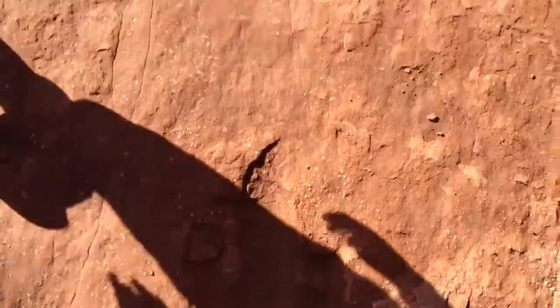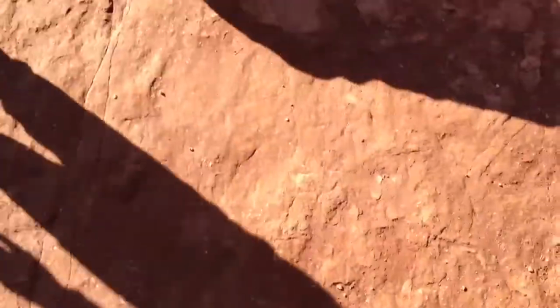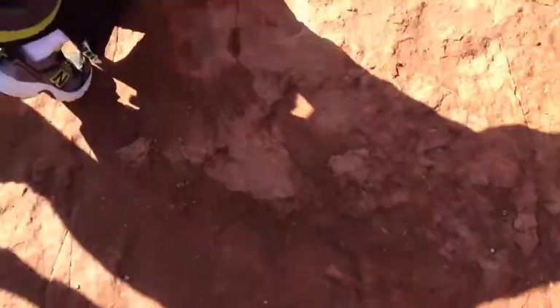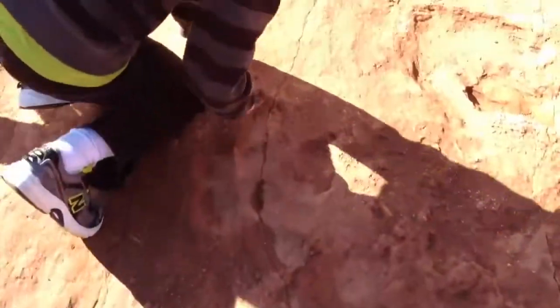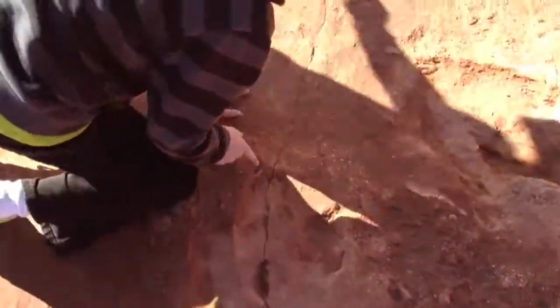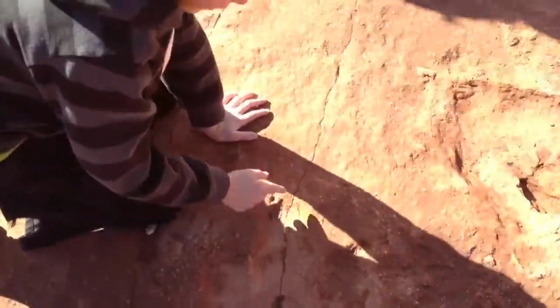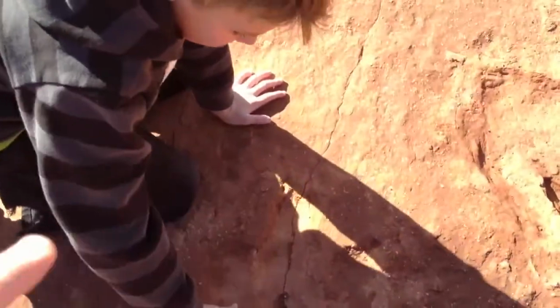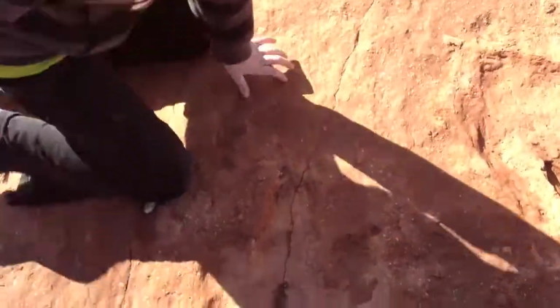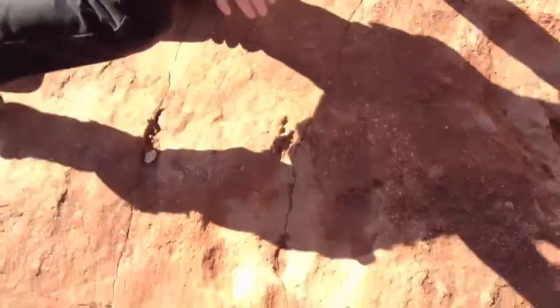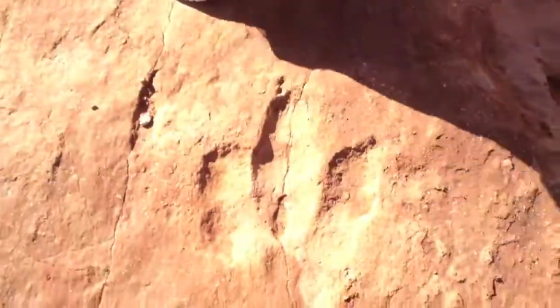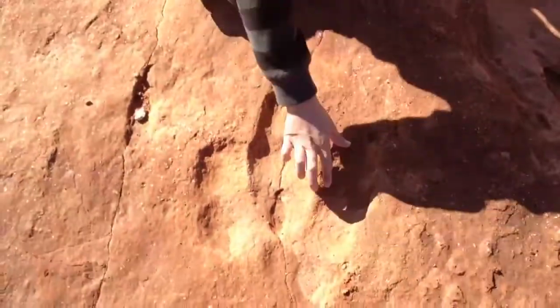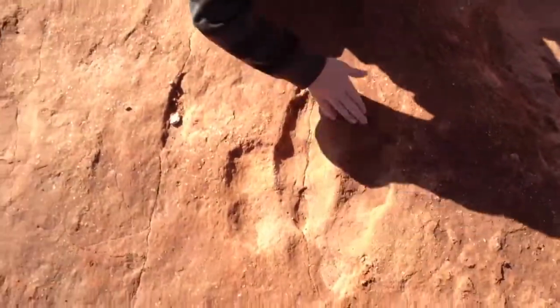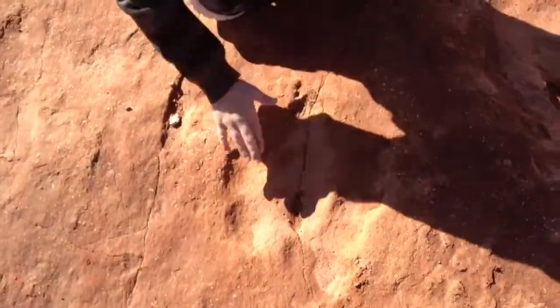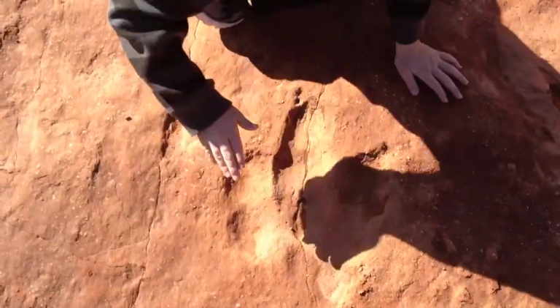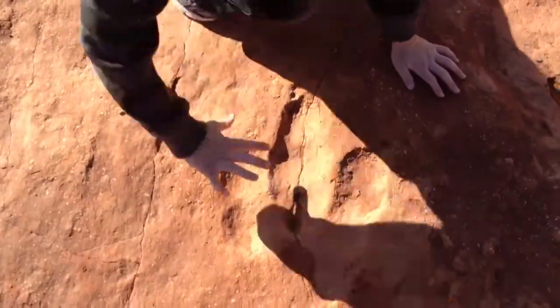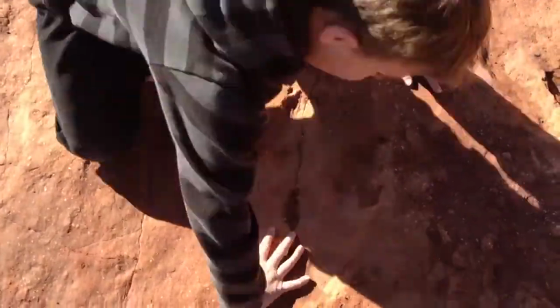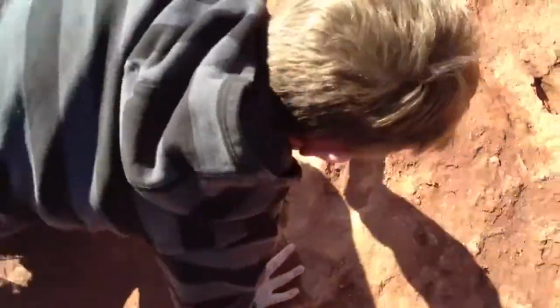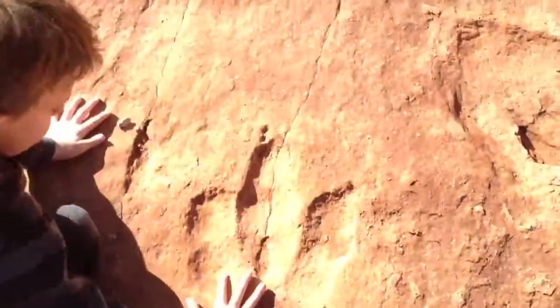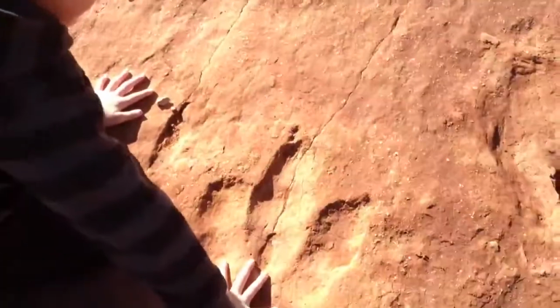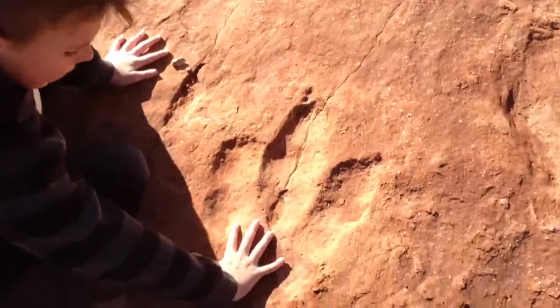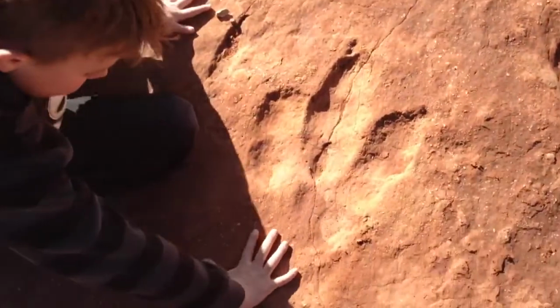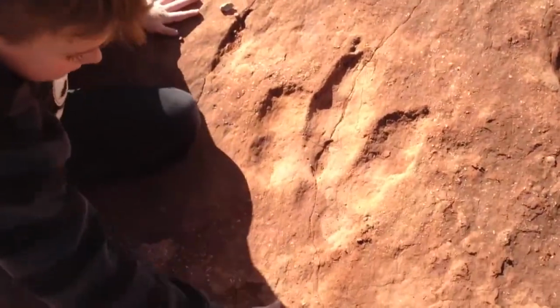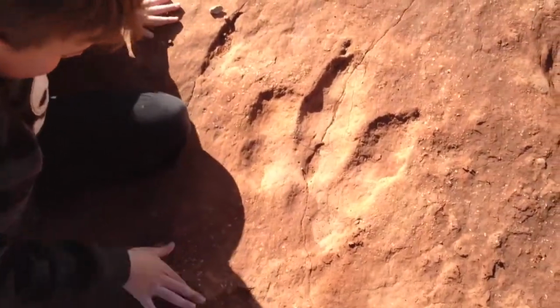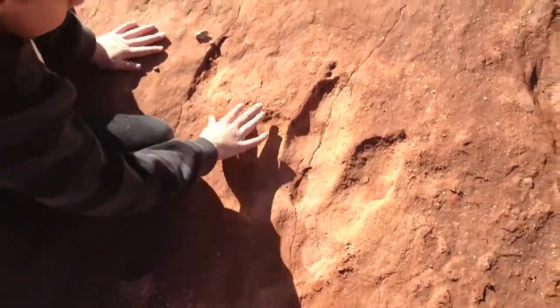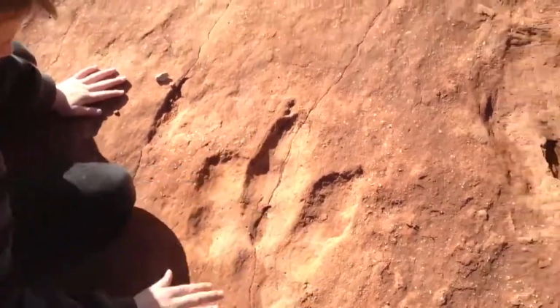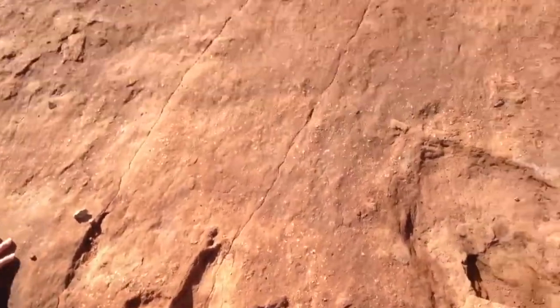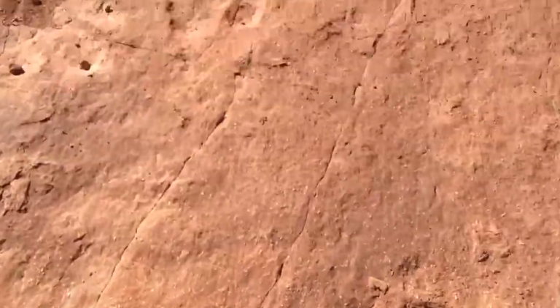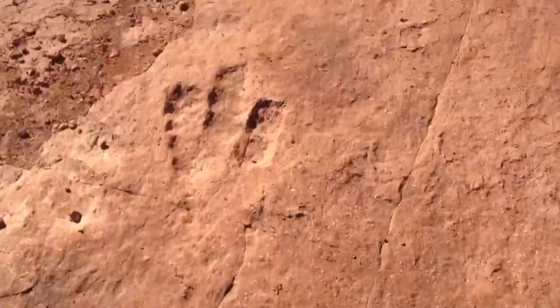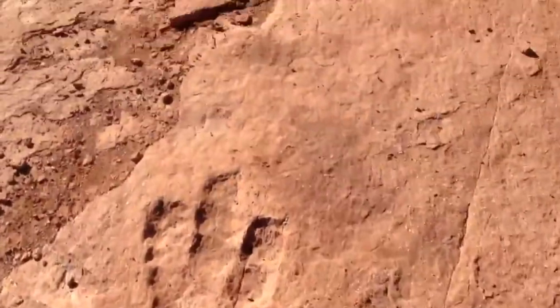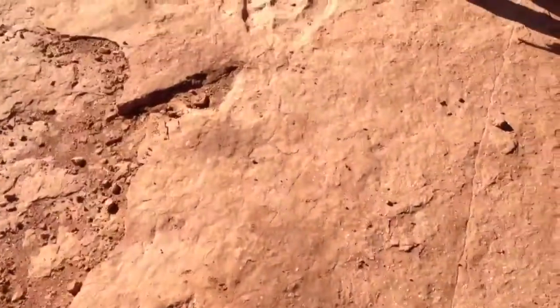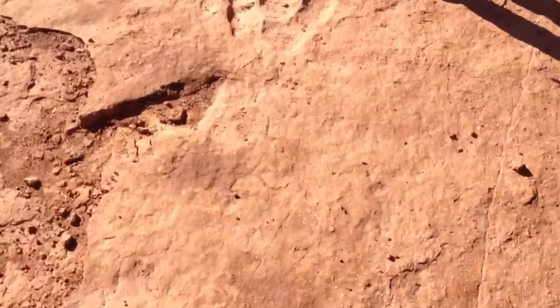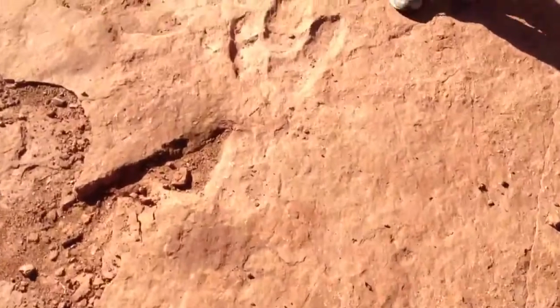Dad, look over here, there's a big one. Move your shadow, buddy, so I can get it on camera. Look at that. Let's see — put your hand in it. Yeah, that one is big. It looks like there's room. Wow, that's cool. Look at this one — these are huge.